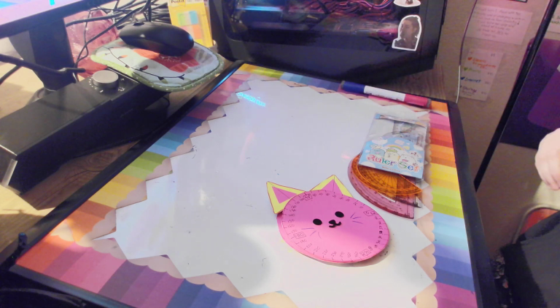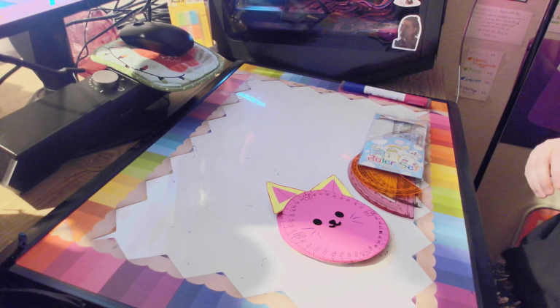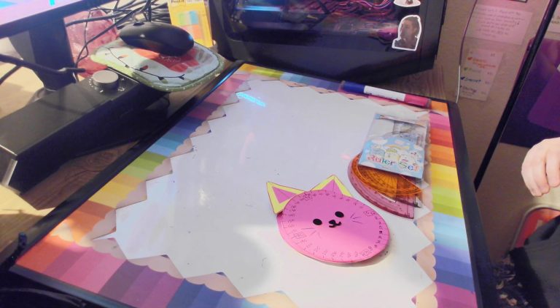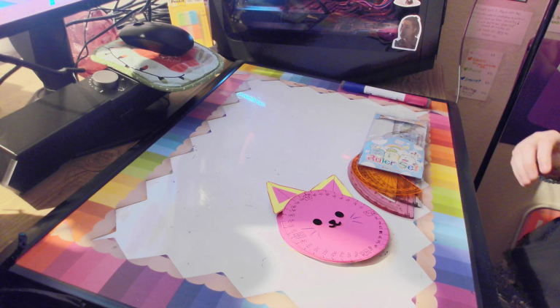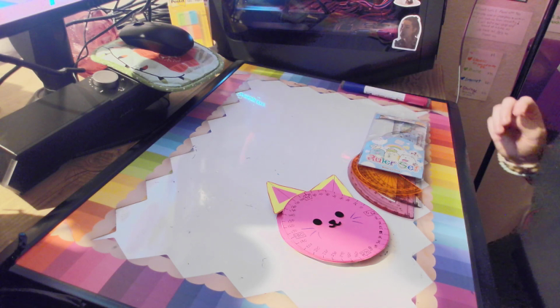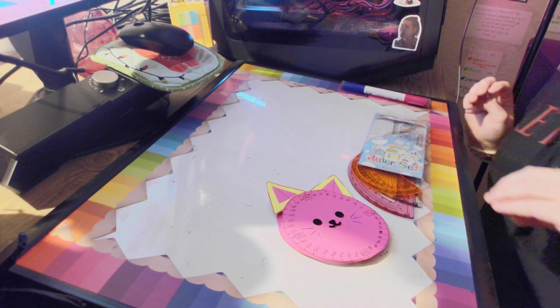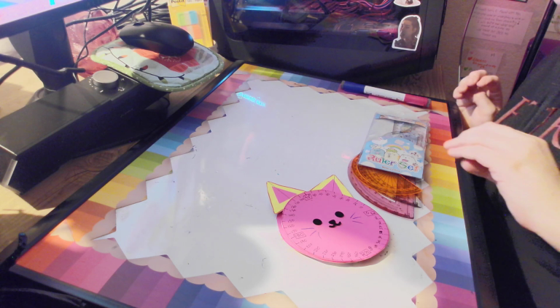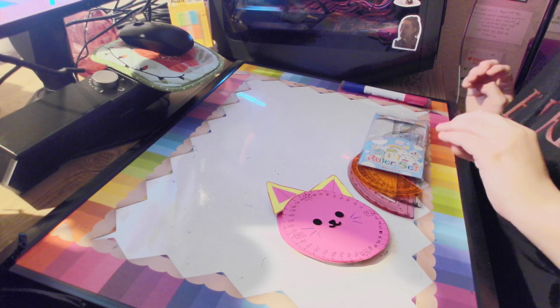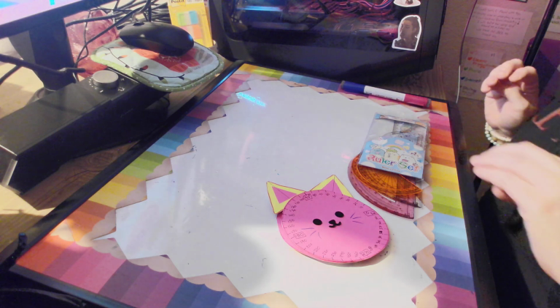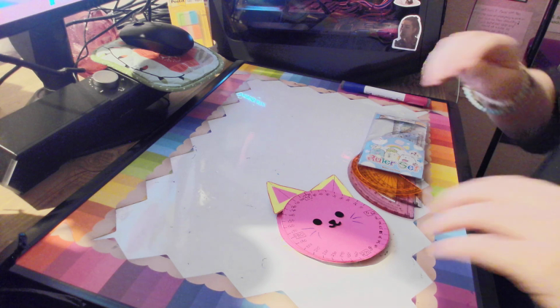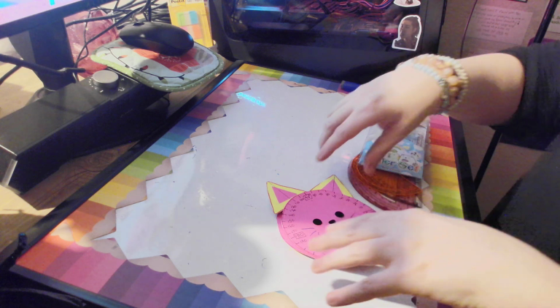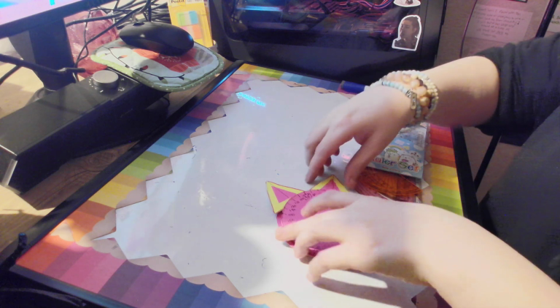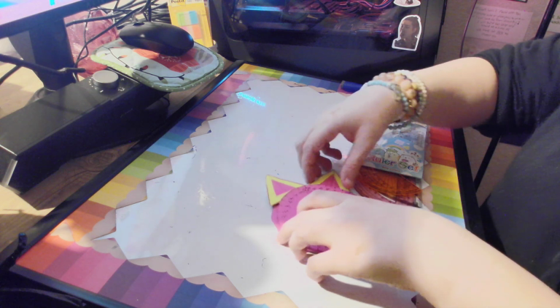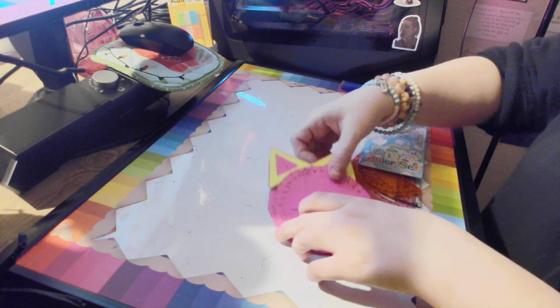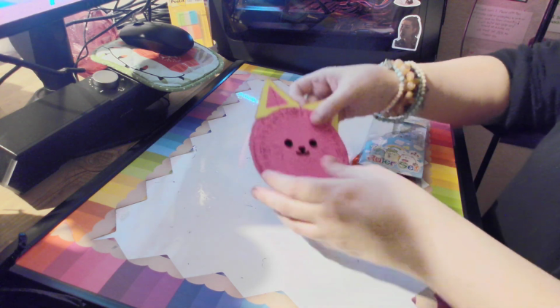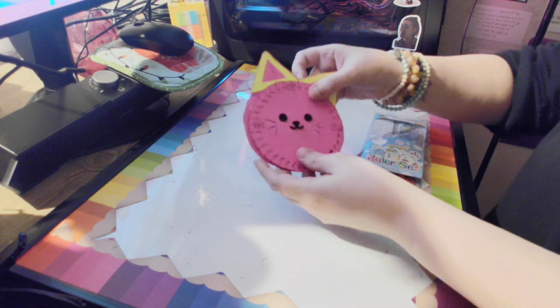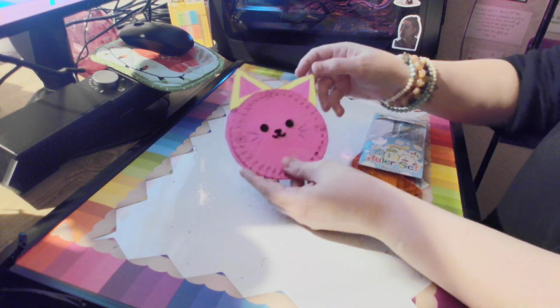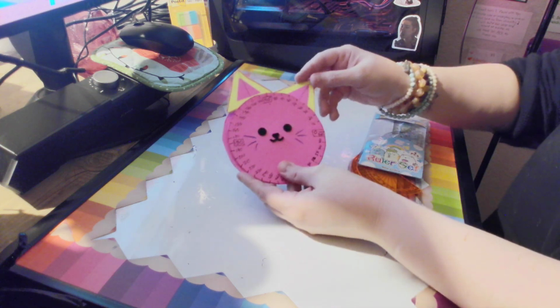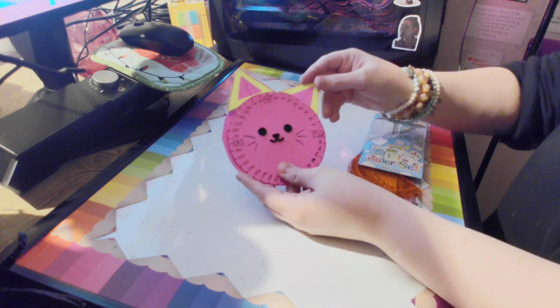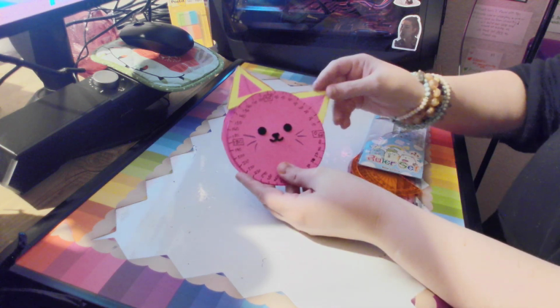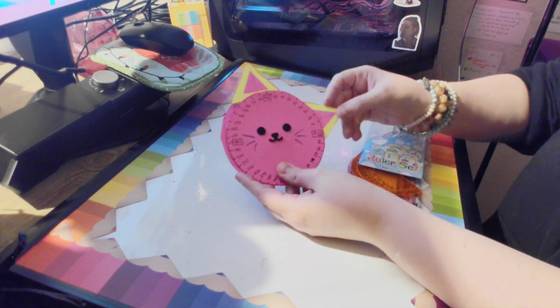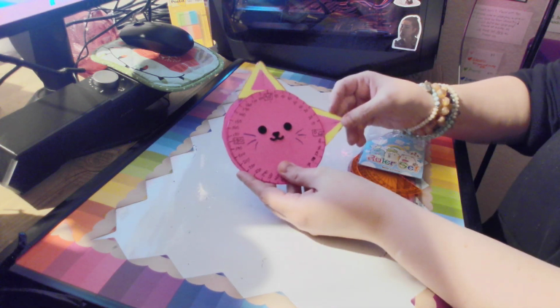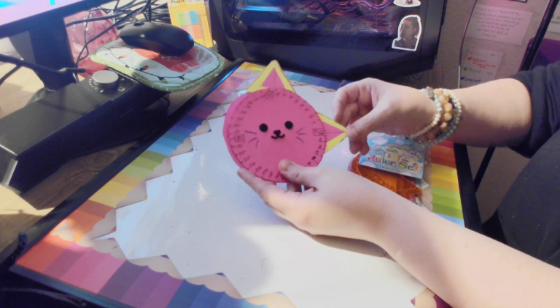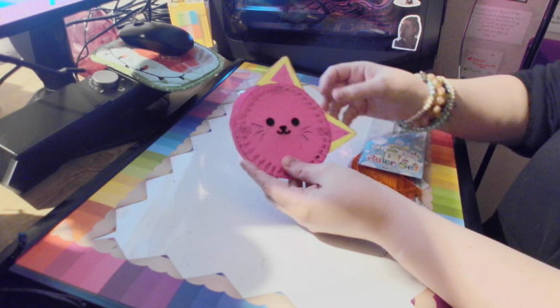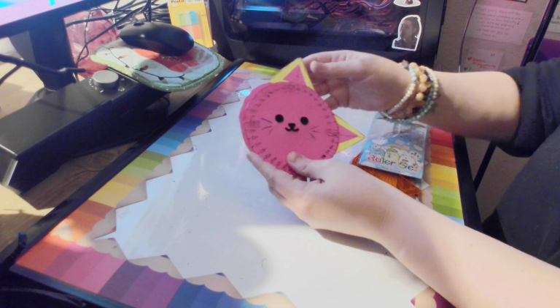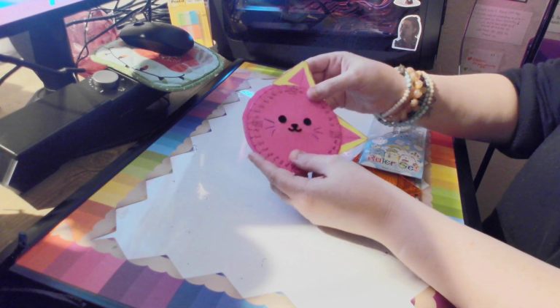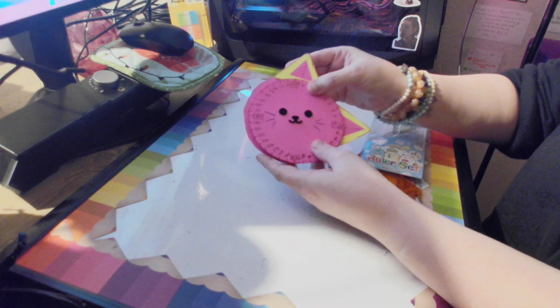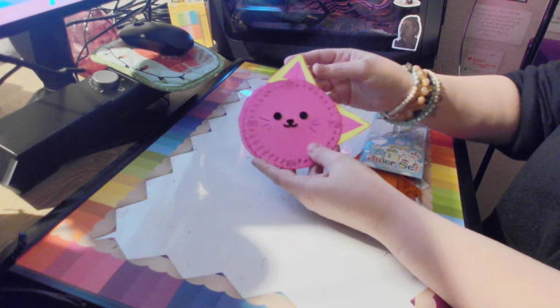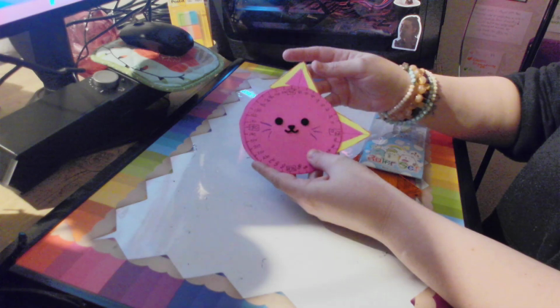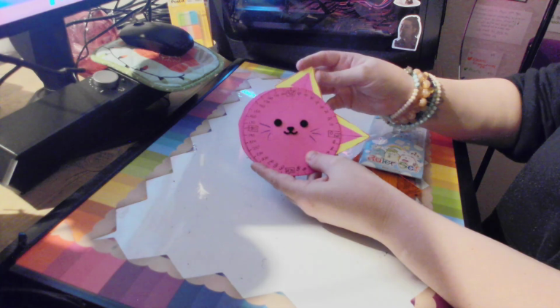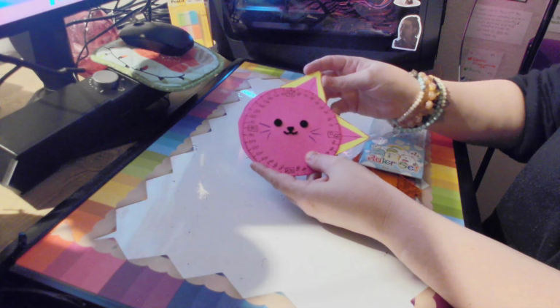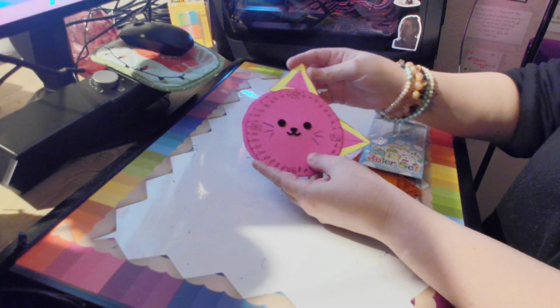Hi, everyone. Welcome back to Salmon and Cod Playtime. In the past two videos, we've played with our little cat protractor that we made here at our house because we thought it was super cute.